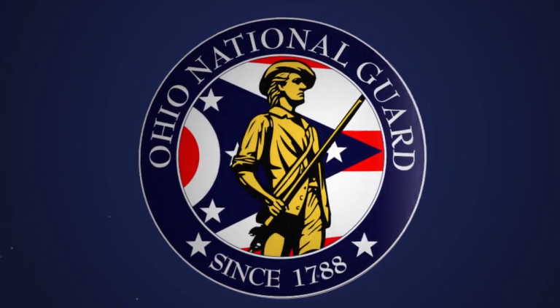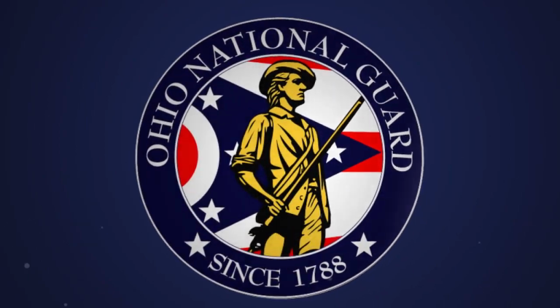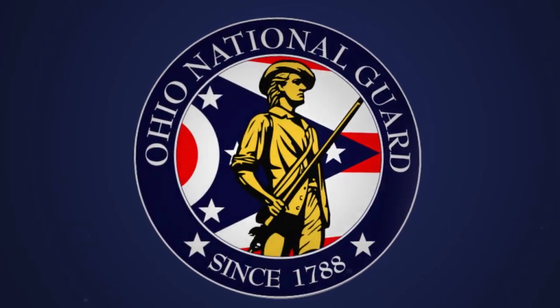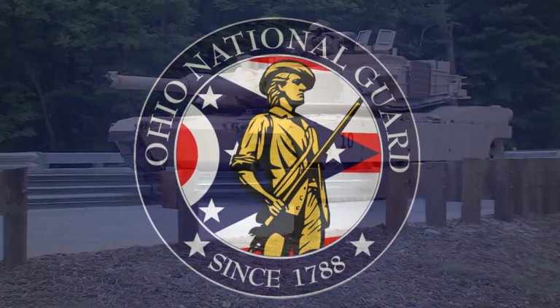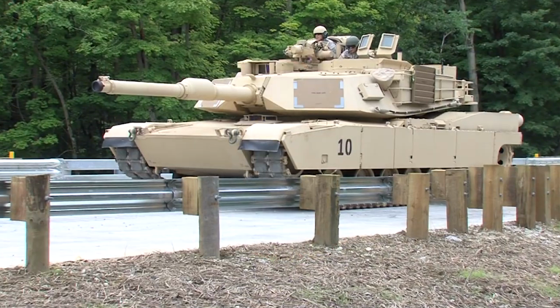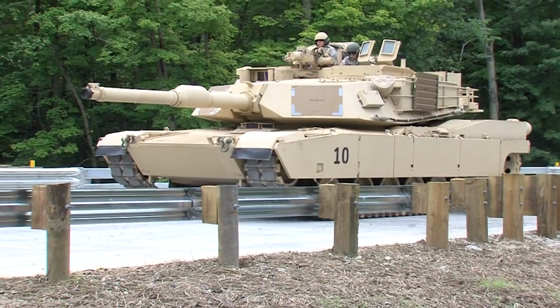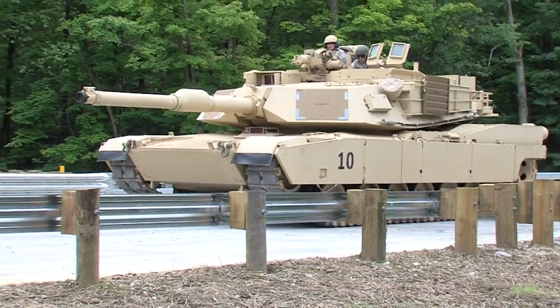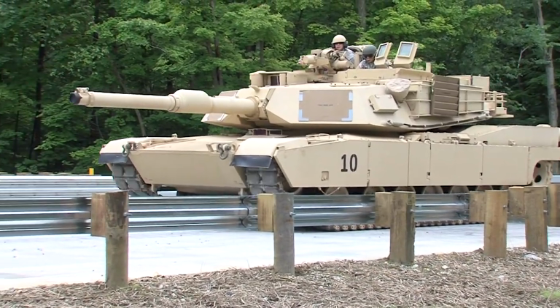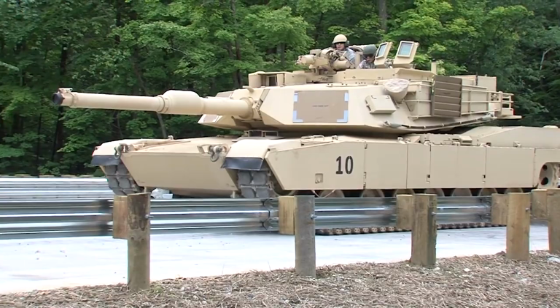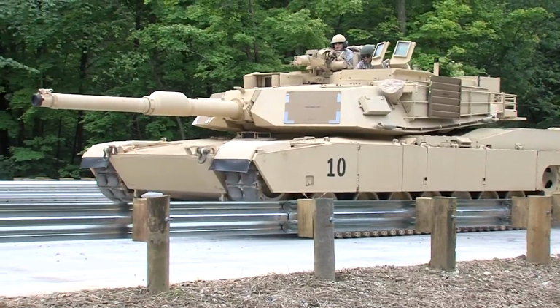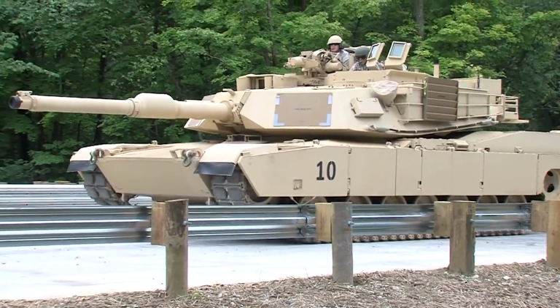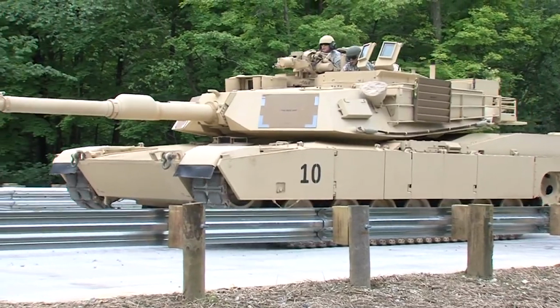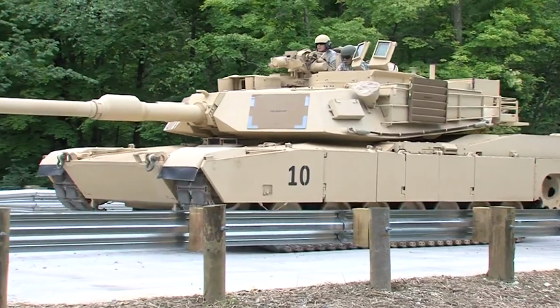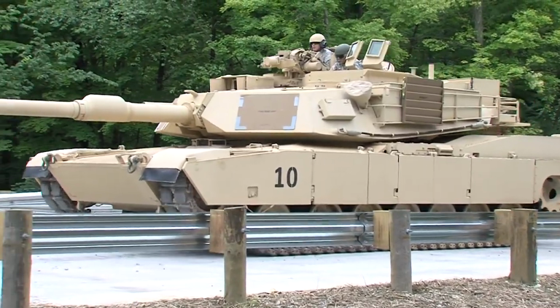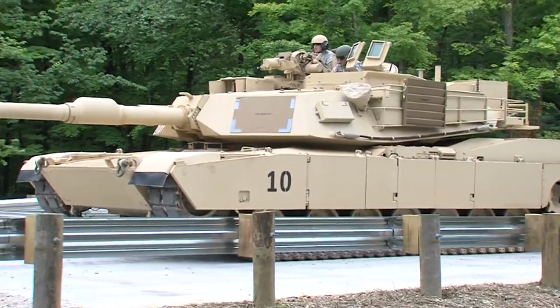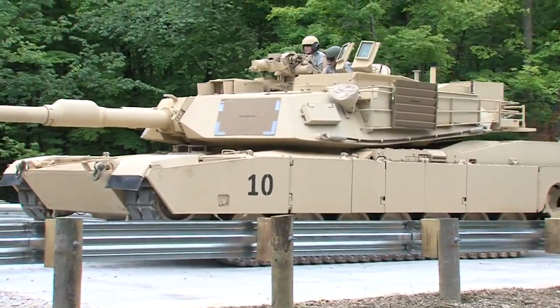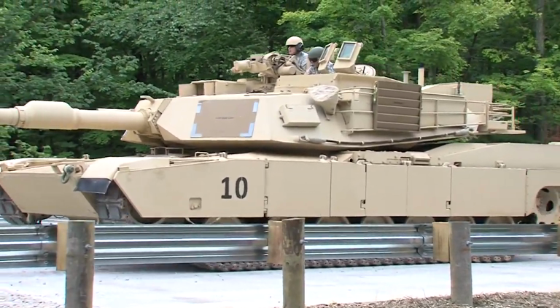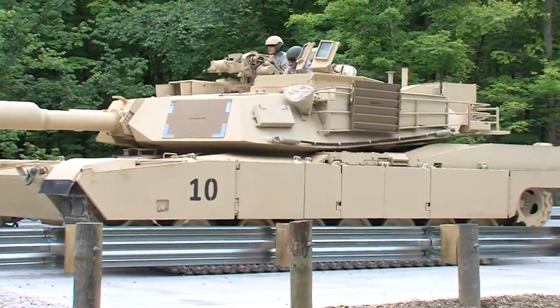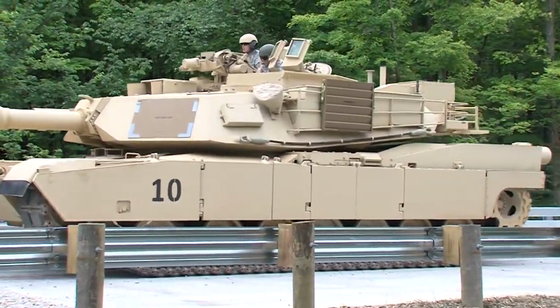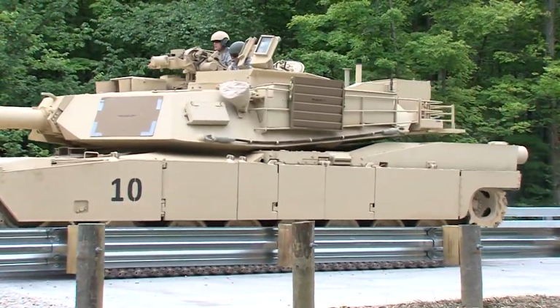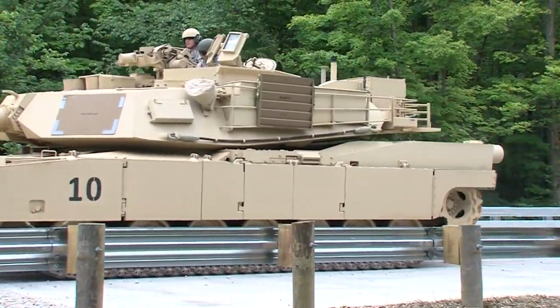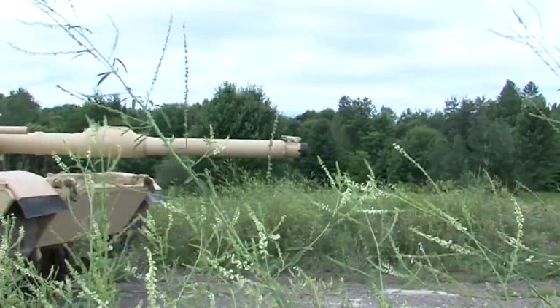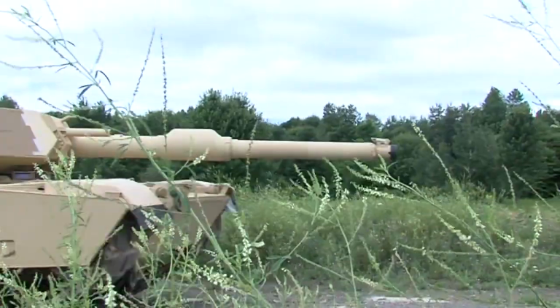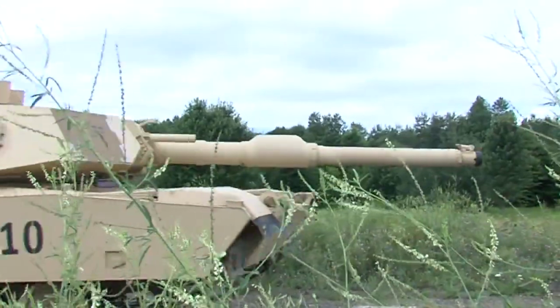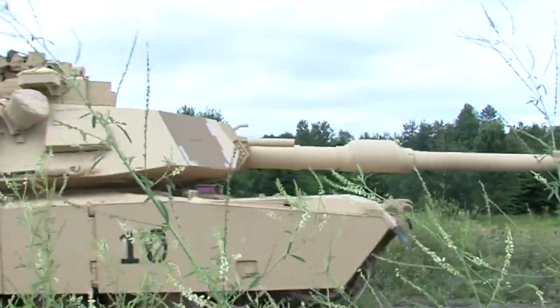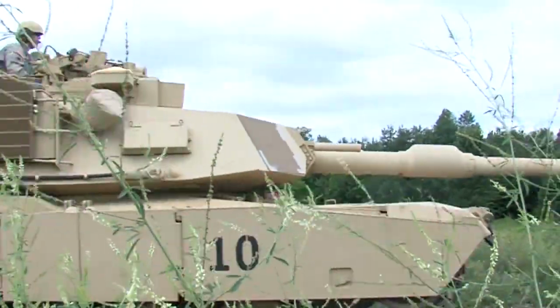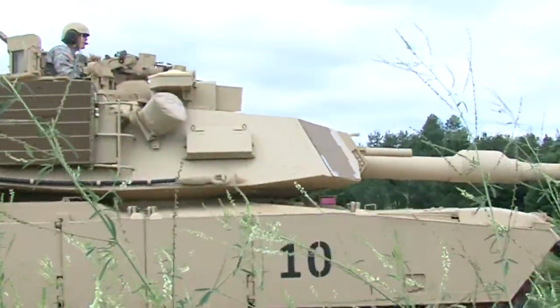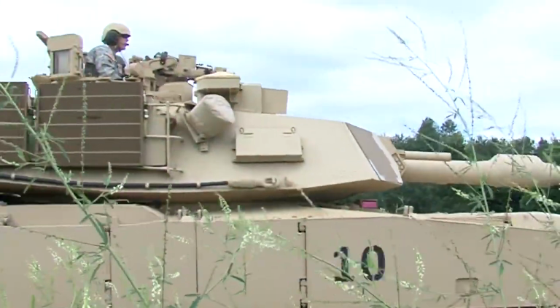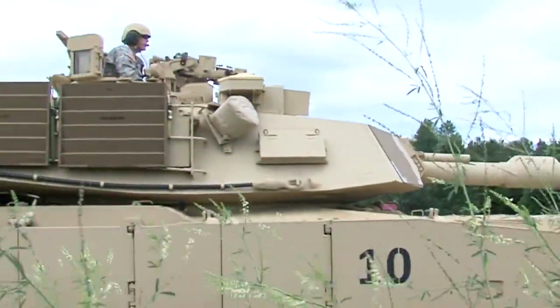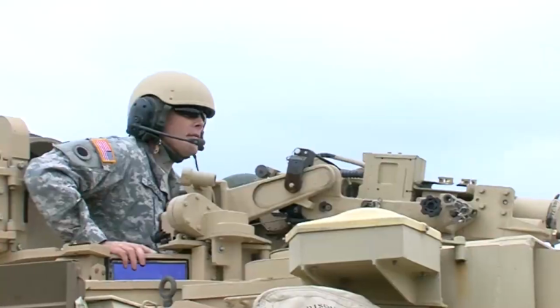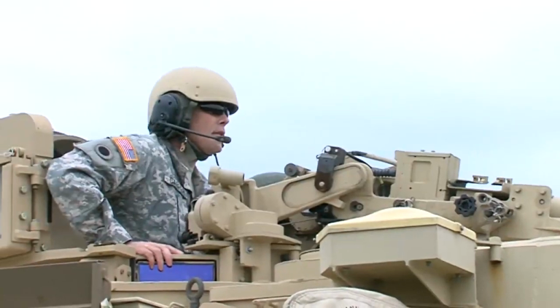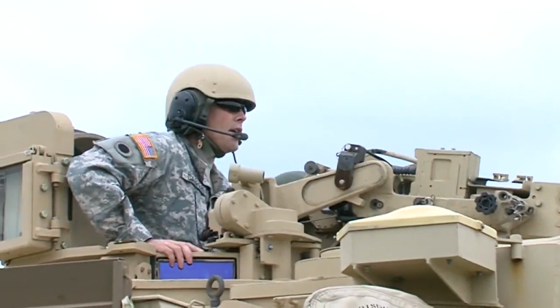This summer, soldiers of the Ohio National Guard 1st Battalion, 145th Armored Regiment trained on a unique variant of the Army's Abrams M1 tank, a weapons system that is the newest addition to the Ohio Army National Guard's arsenal.